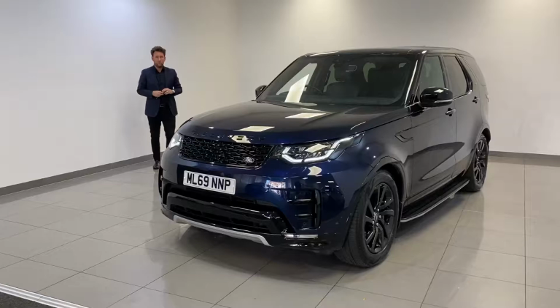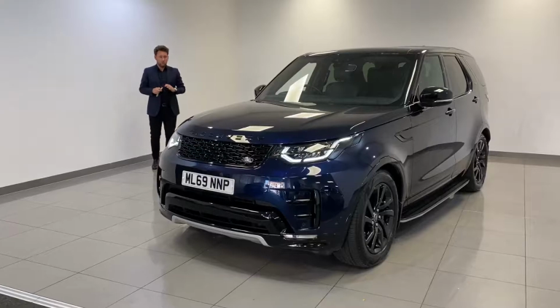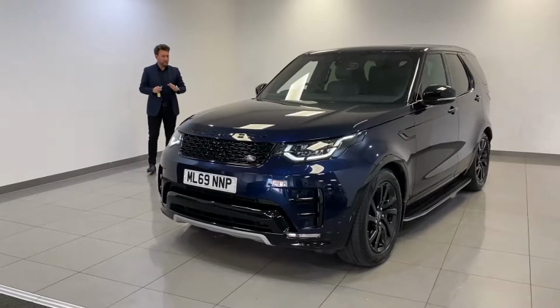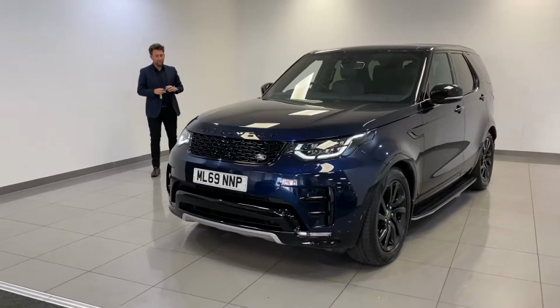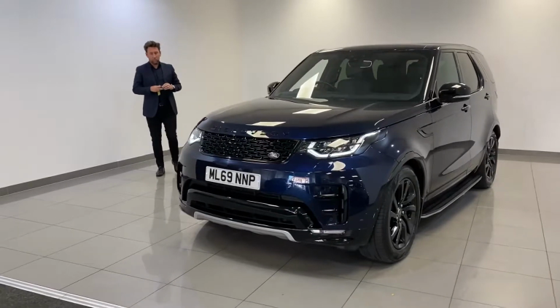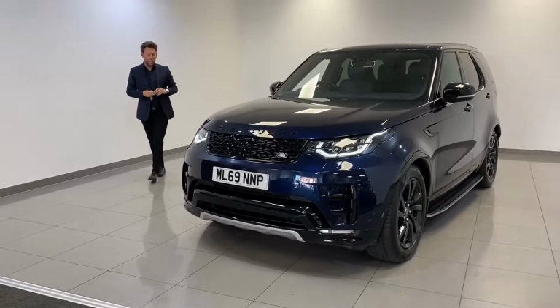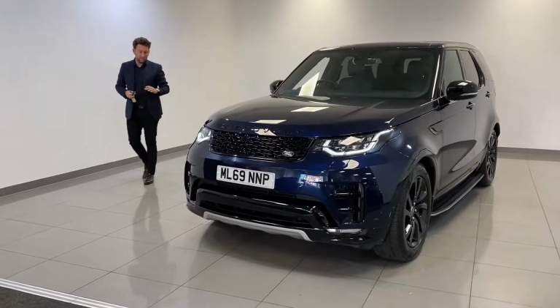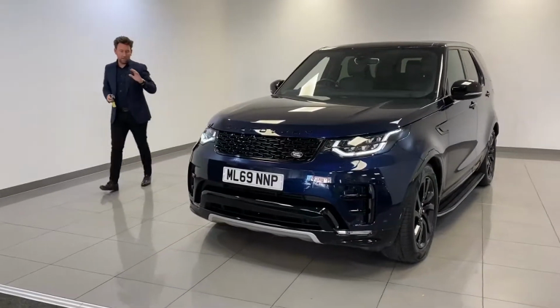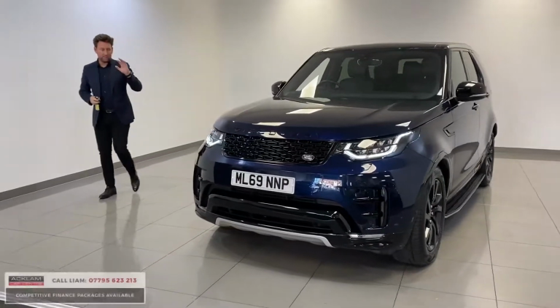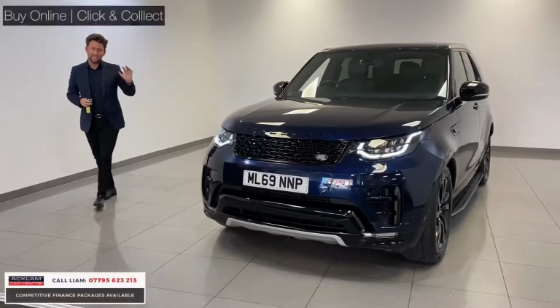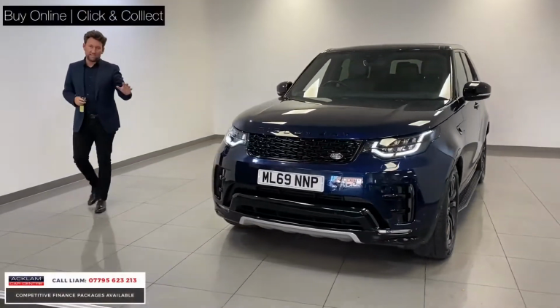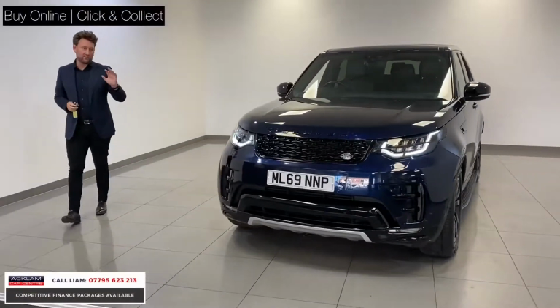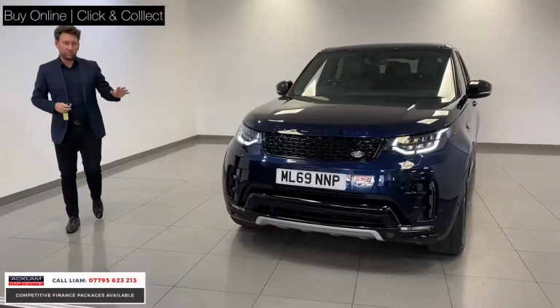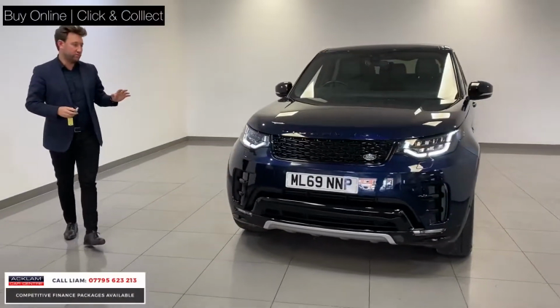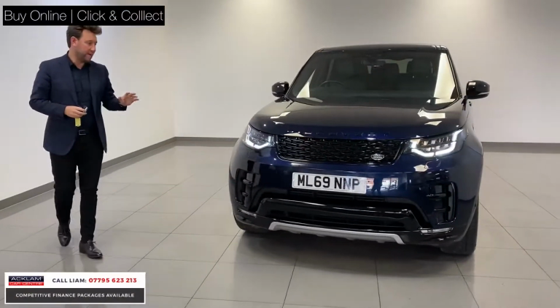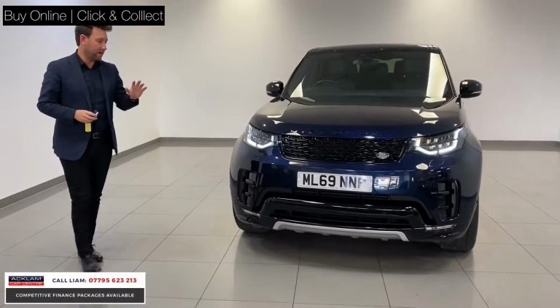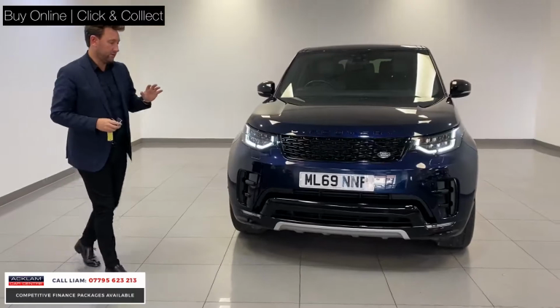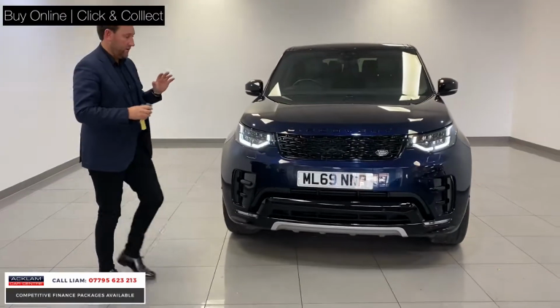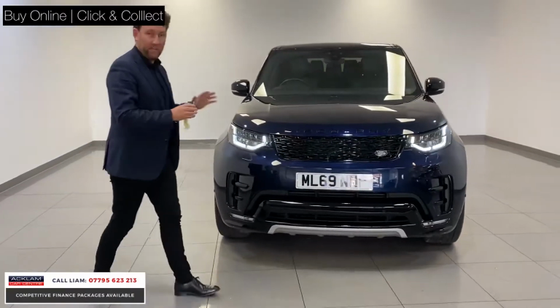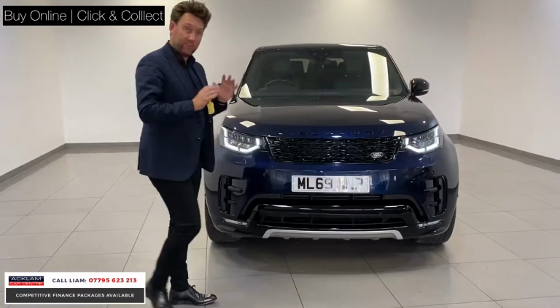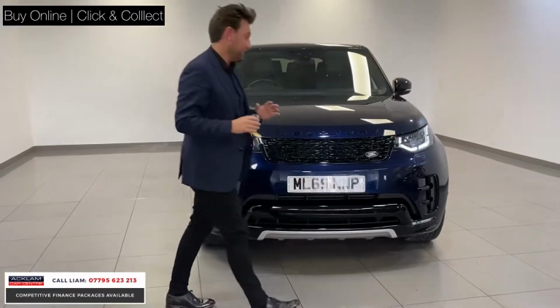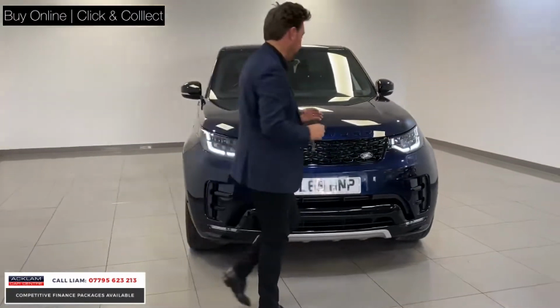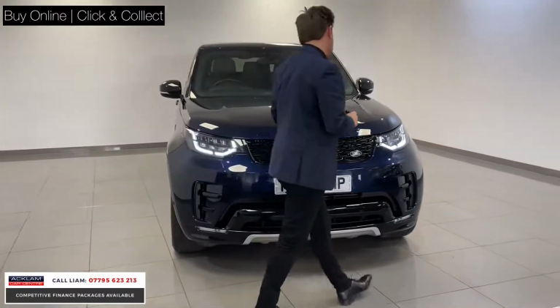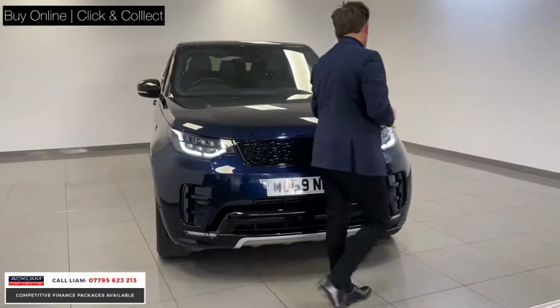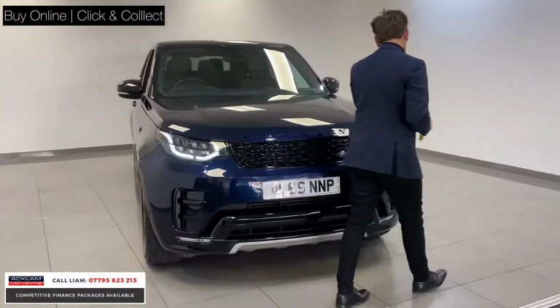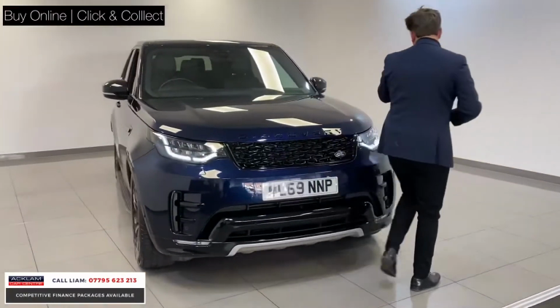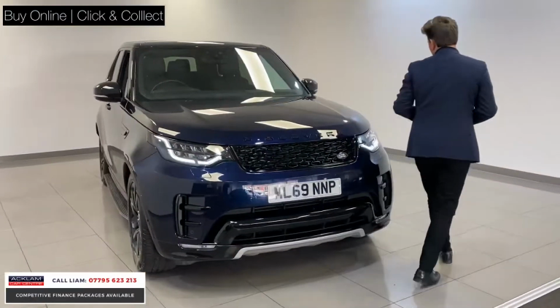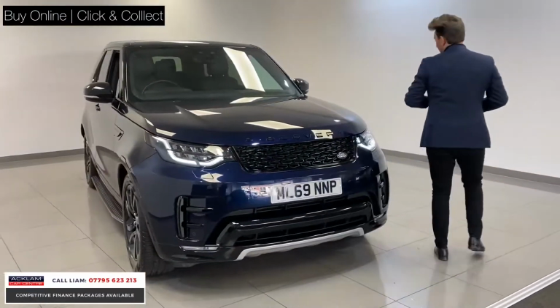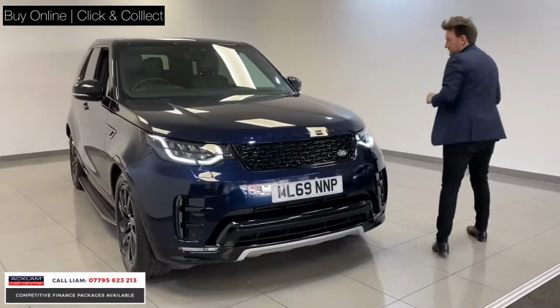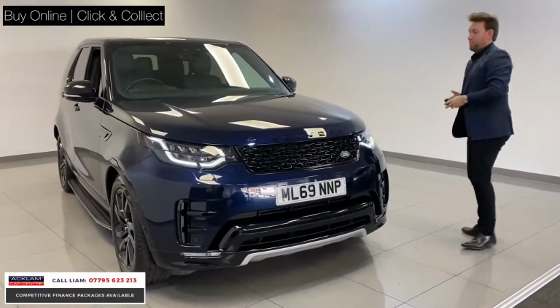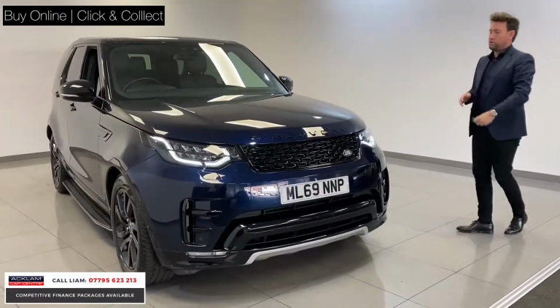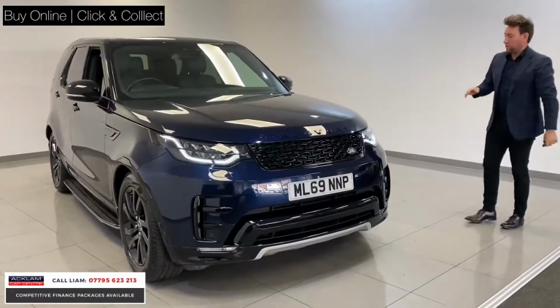Going live now online, this fantastic Land Rover Discovery Landmark, available for click and collect, can be bought and purchased online.